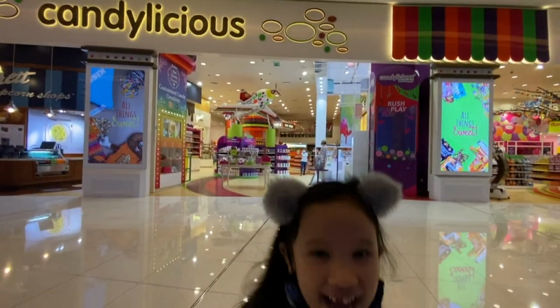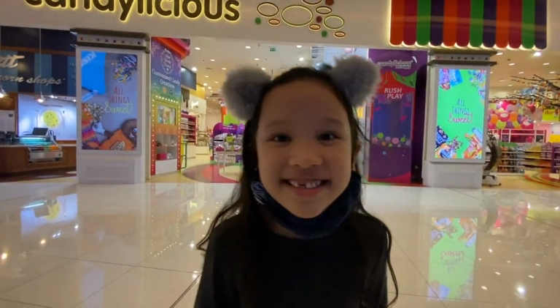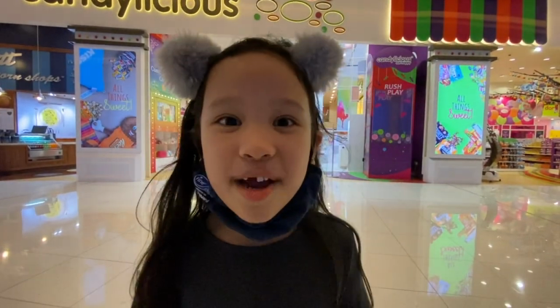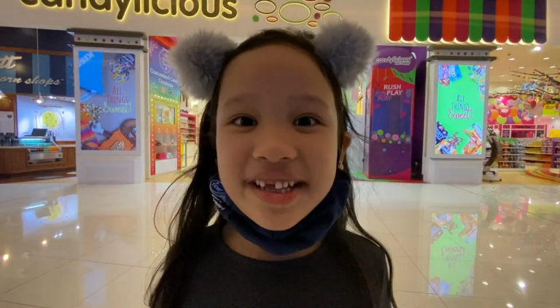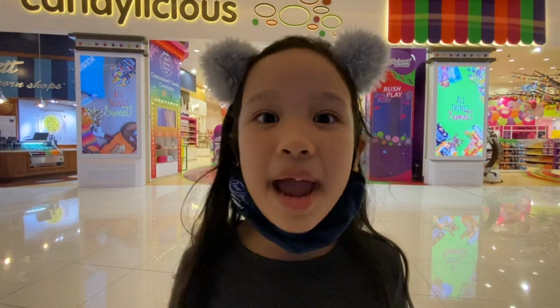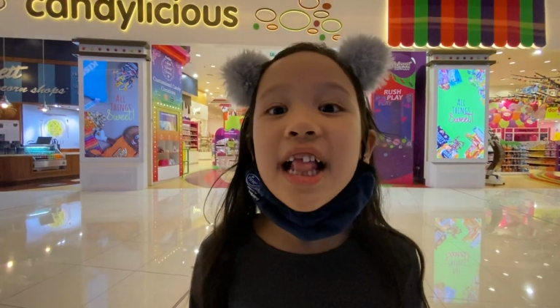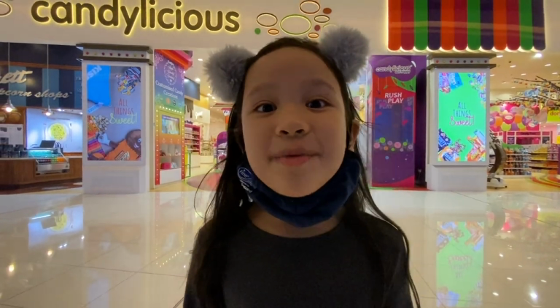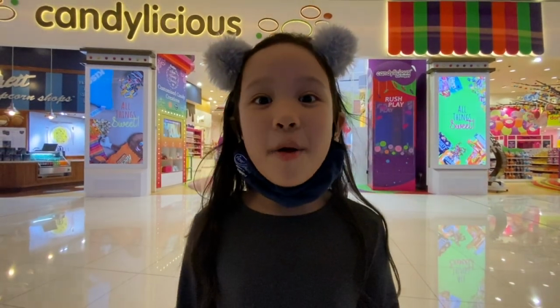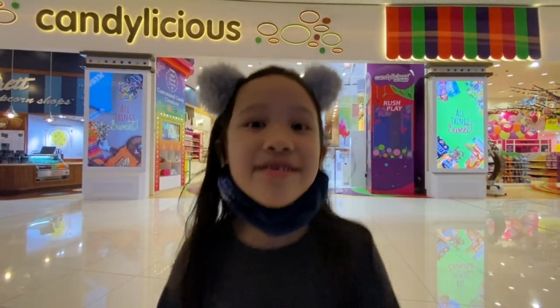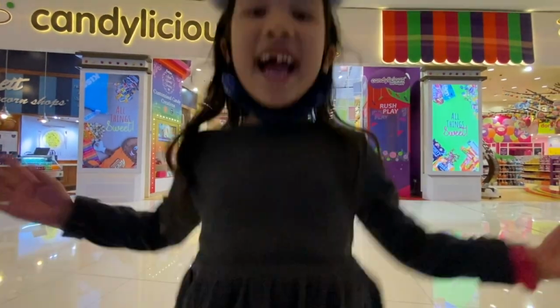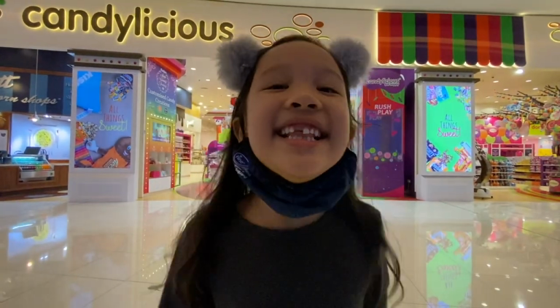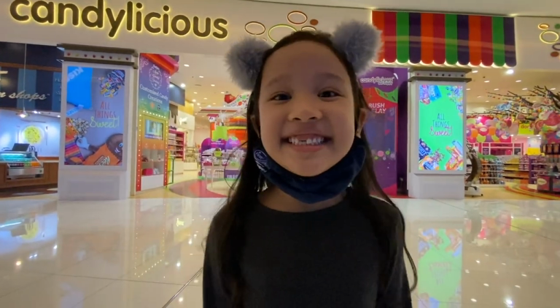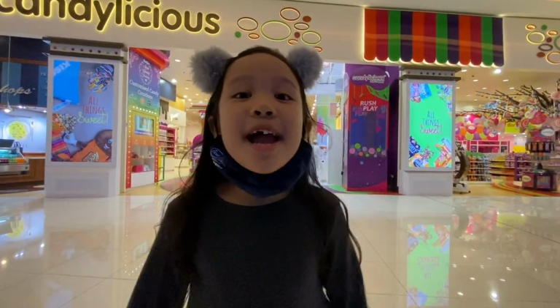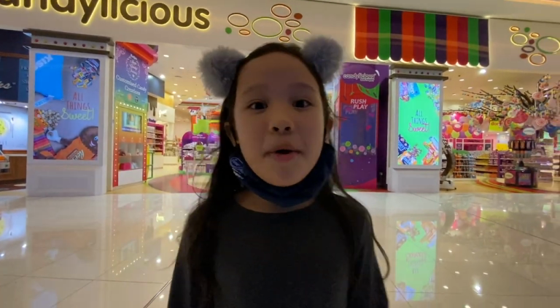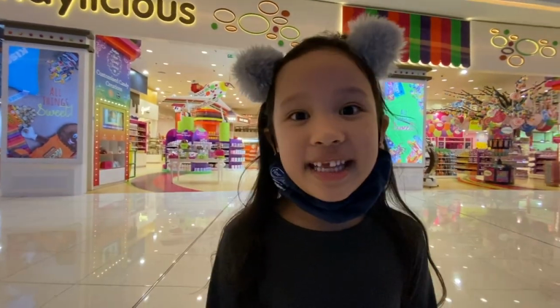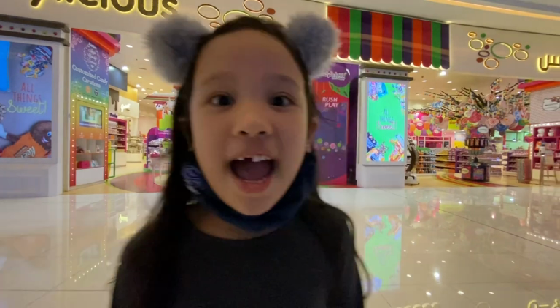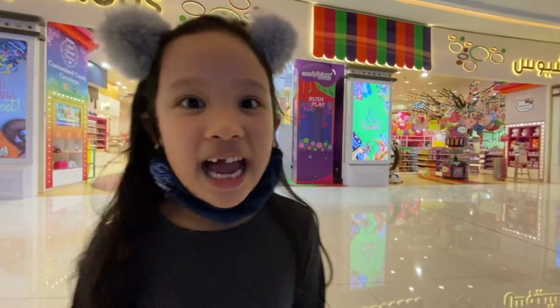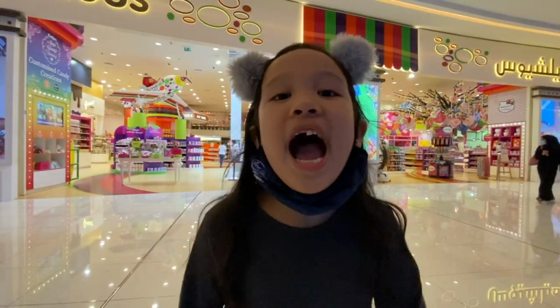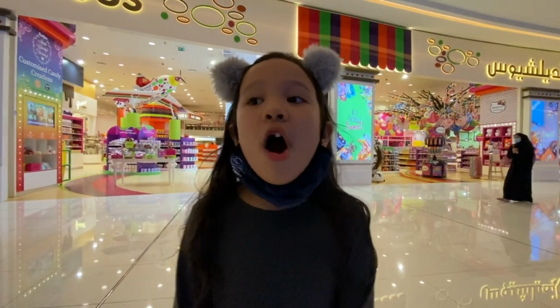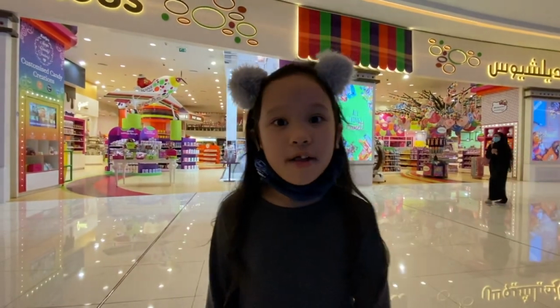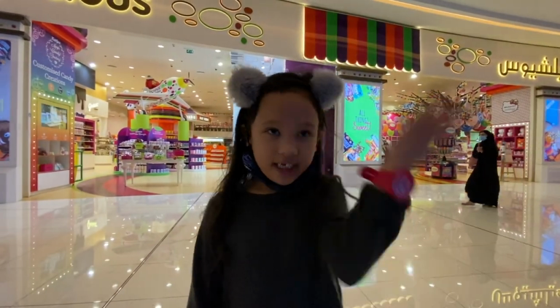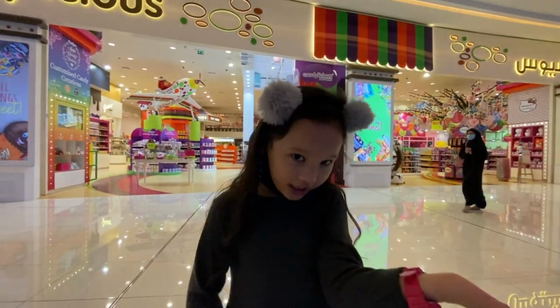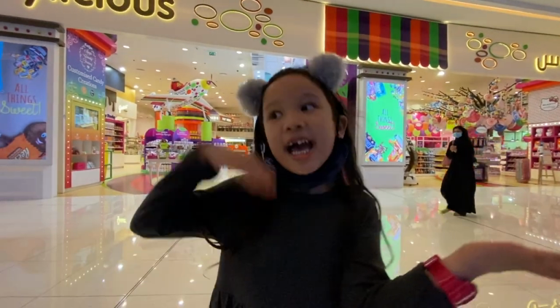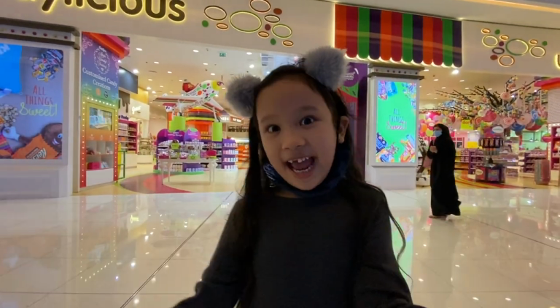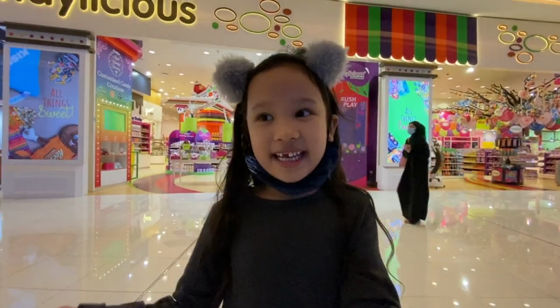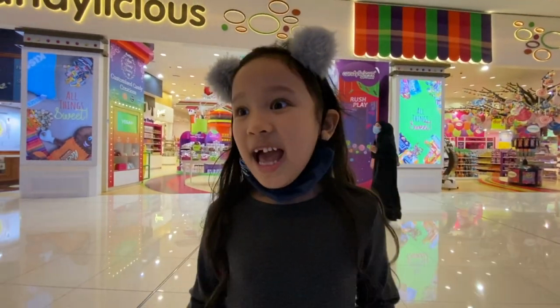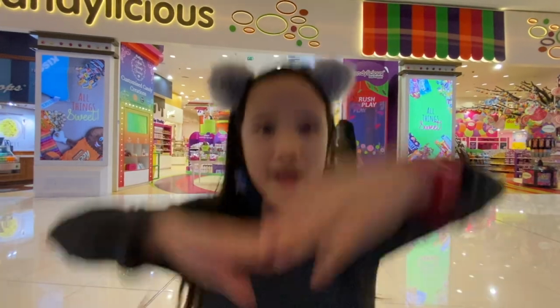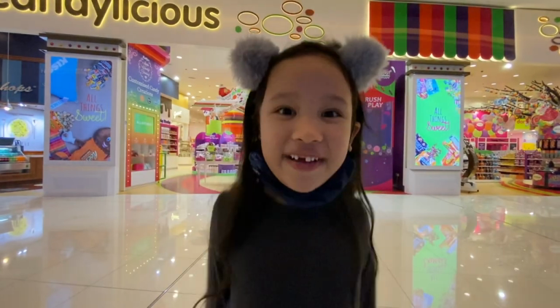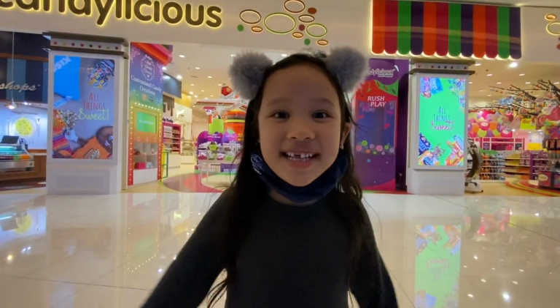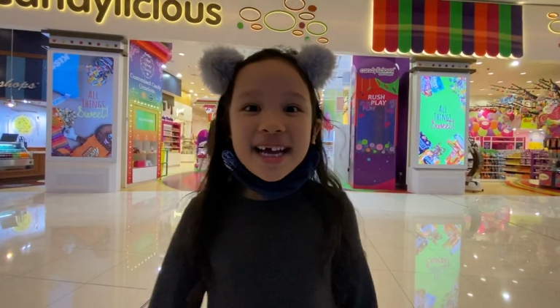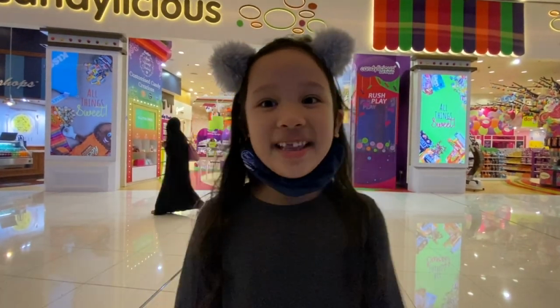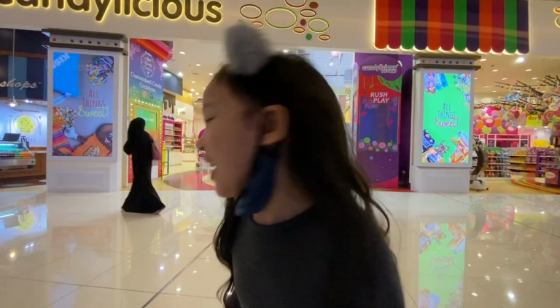Hi guys! Today we are in Dubai Mall and we are going to Candylicious! I am so excited and I have all my chocolate, candies, and all my favorites! Come on, let's go!